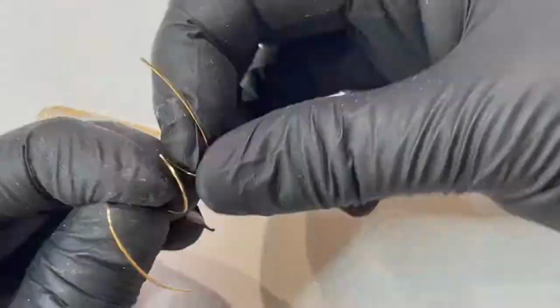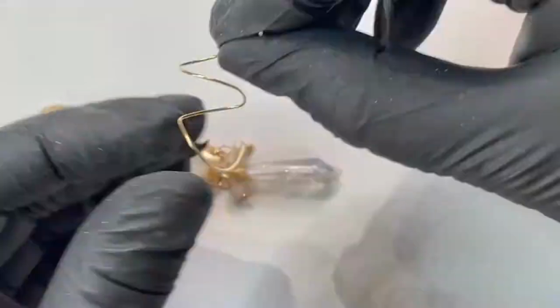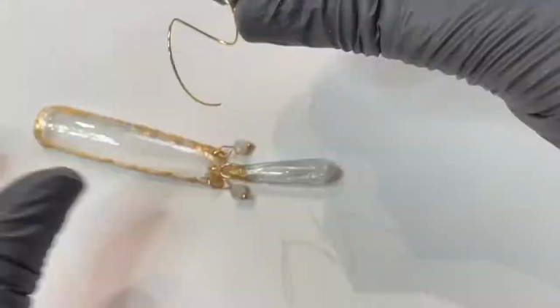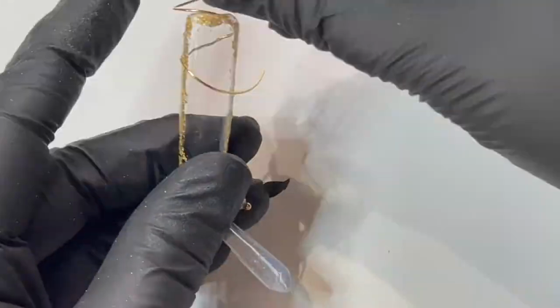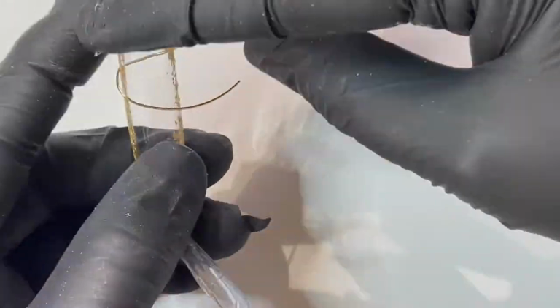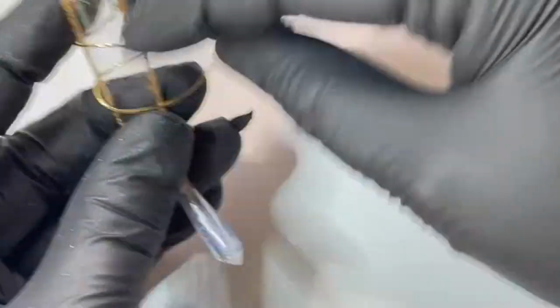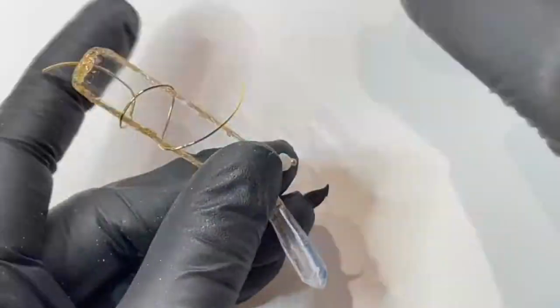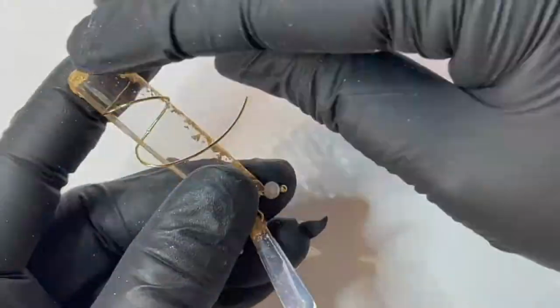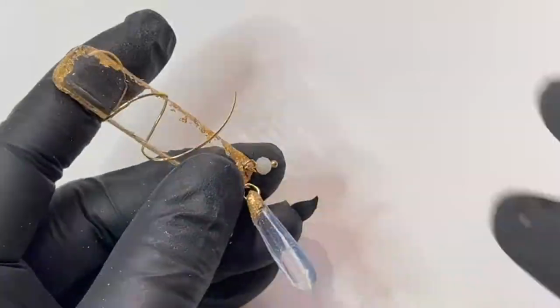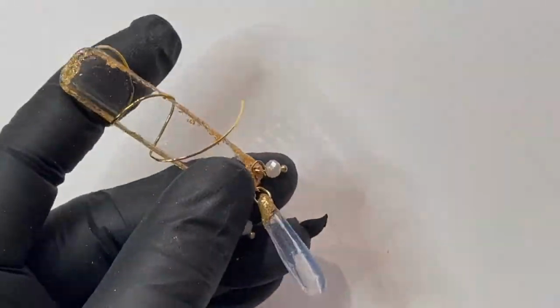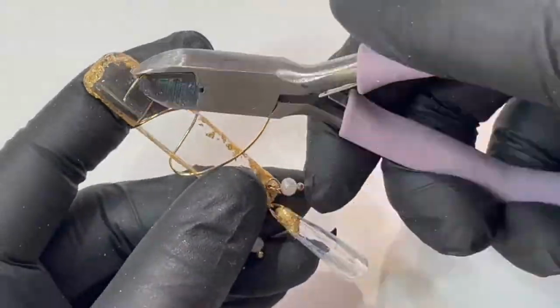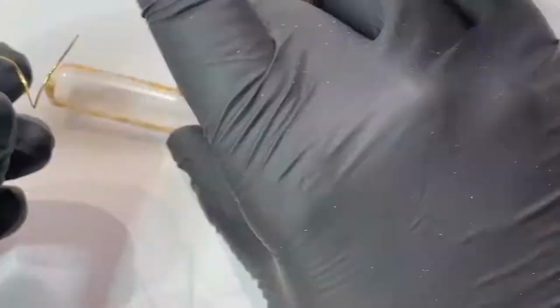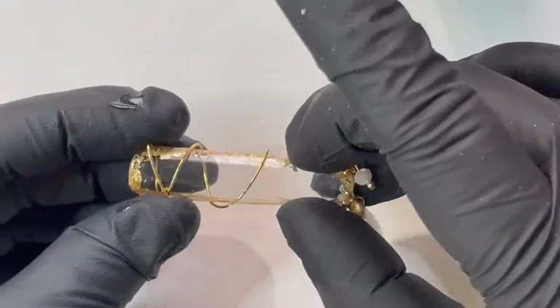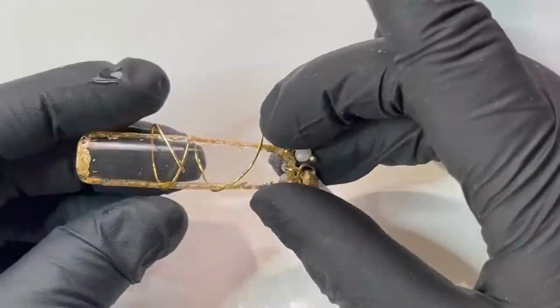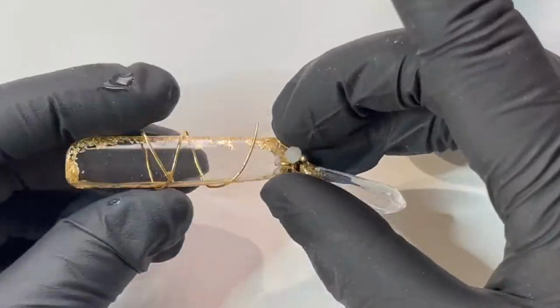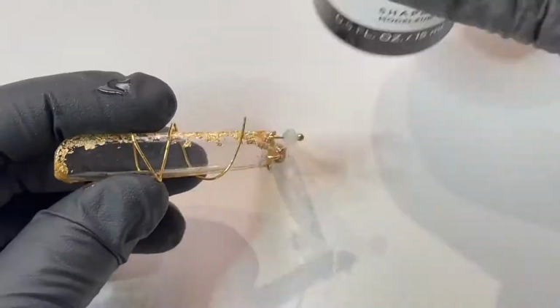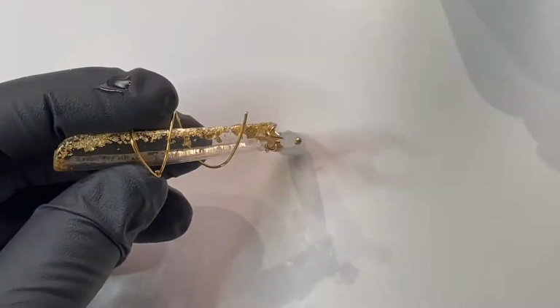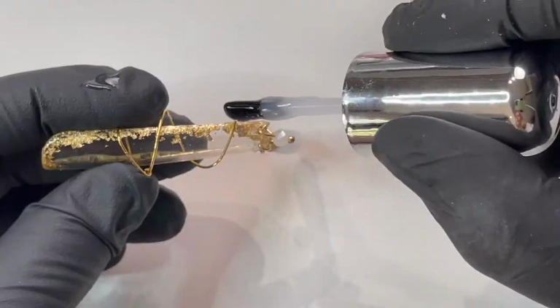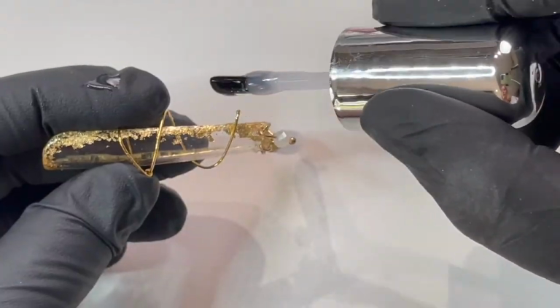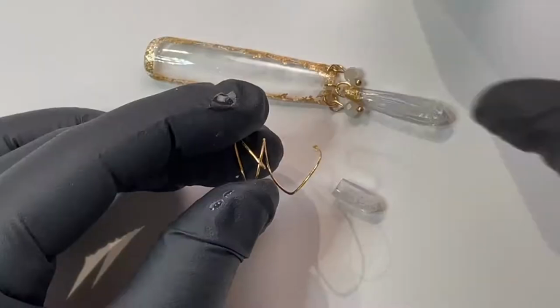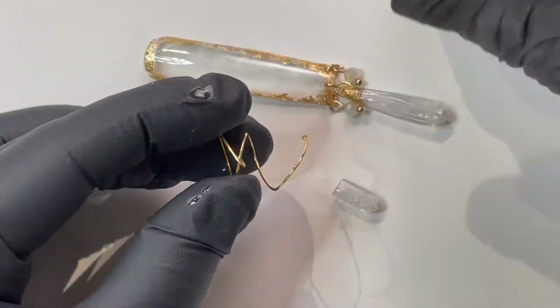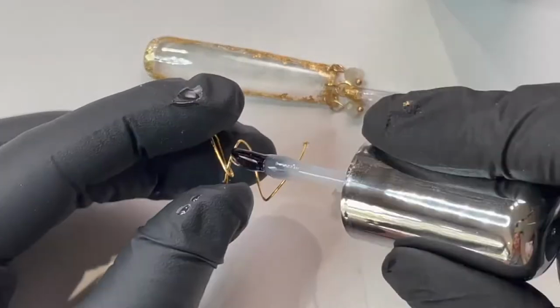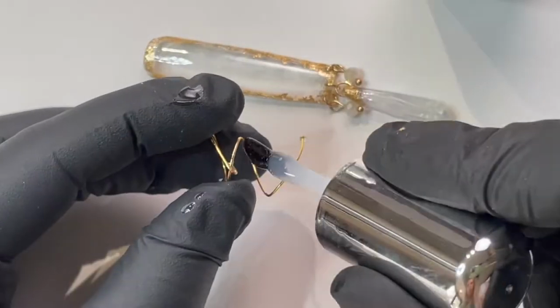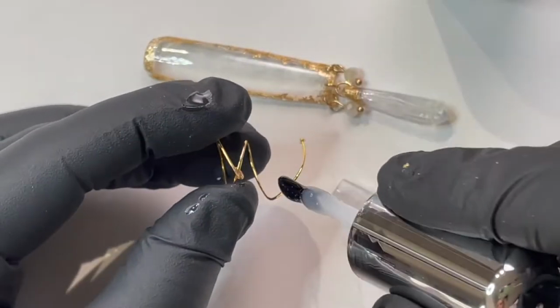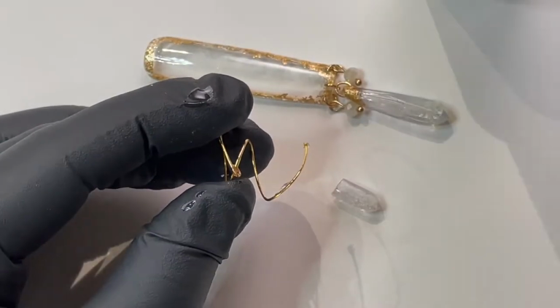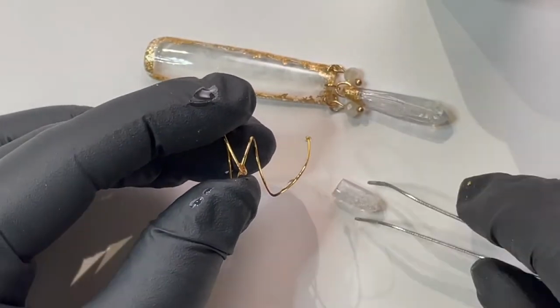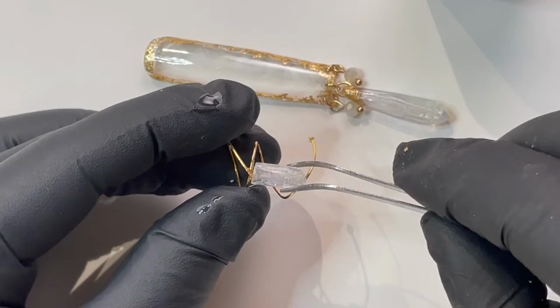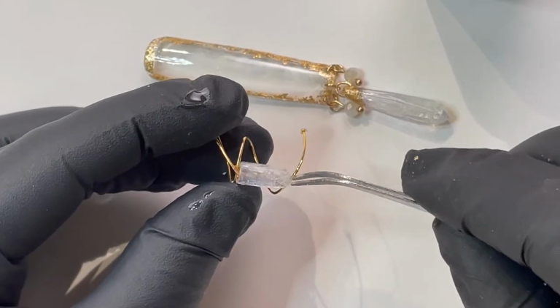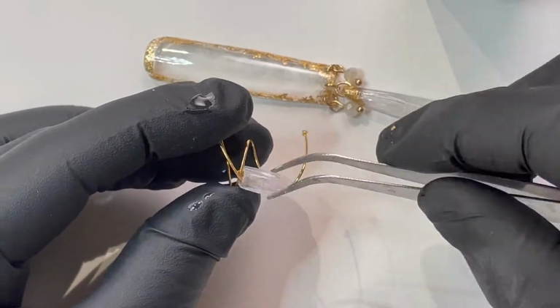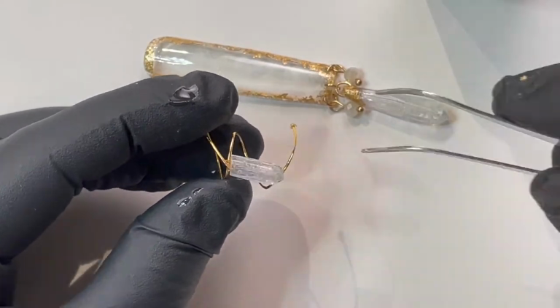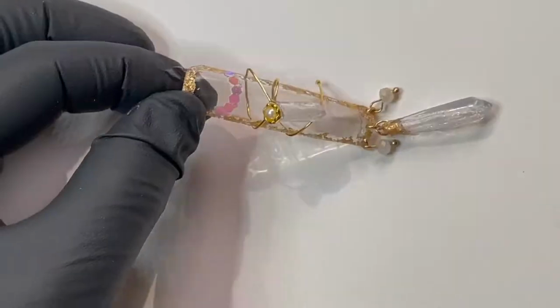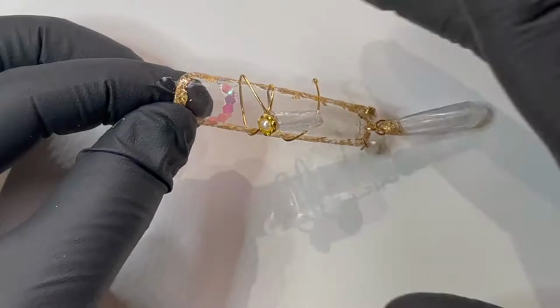Using a wire shaping tool, make a fitted ring for the thumbnail. Now add your quartz crystal on one end of the wire, and the nail is complete.